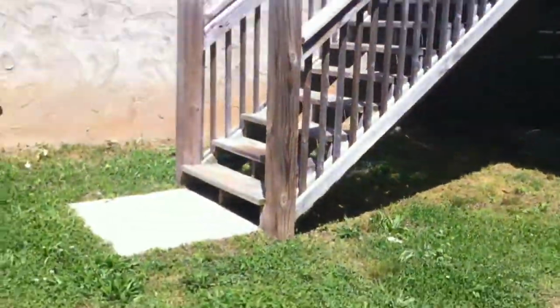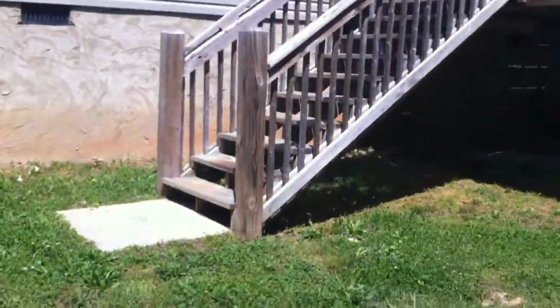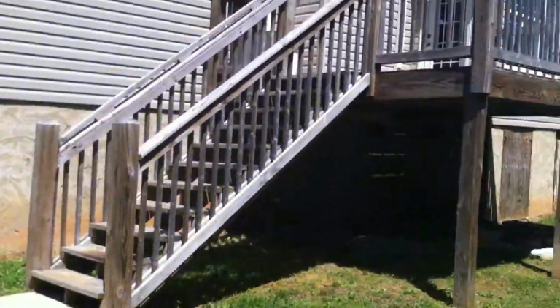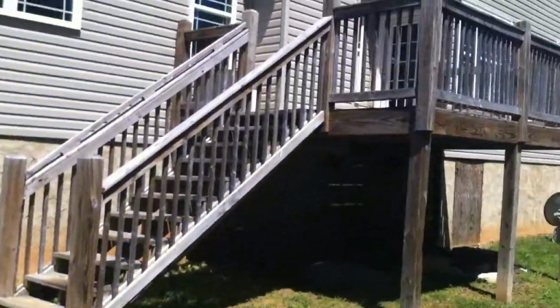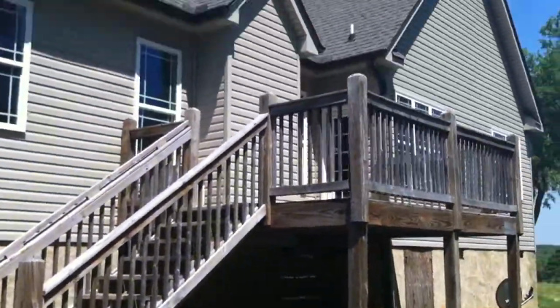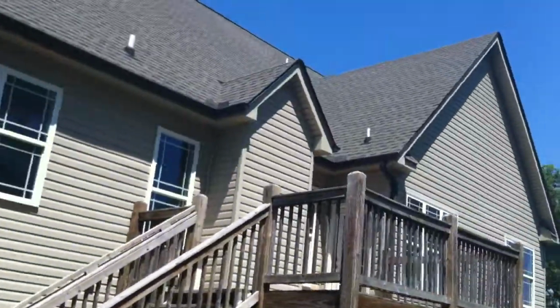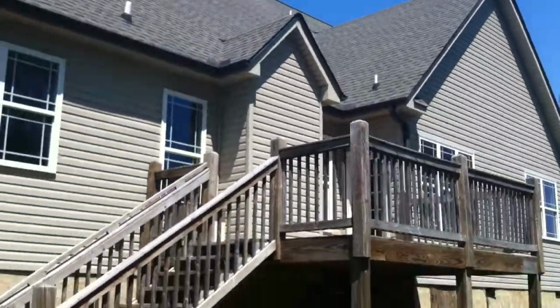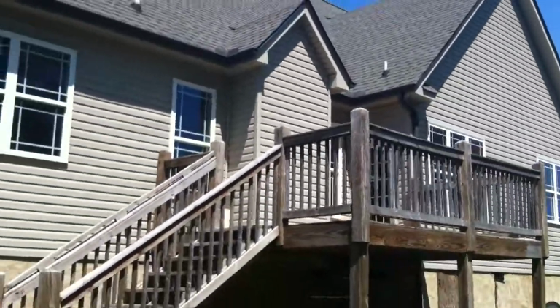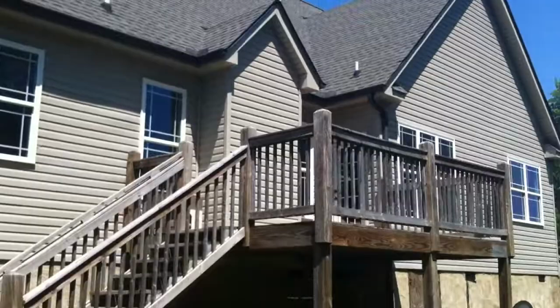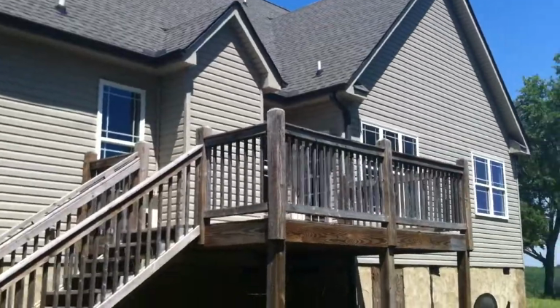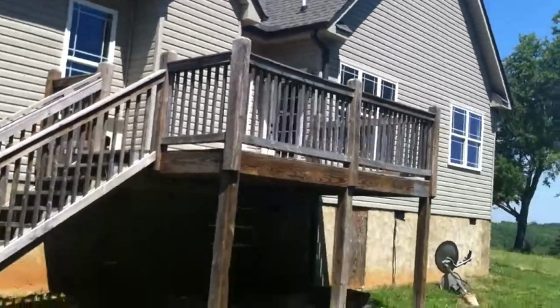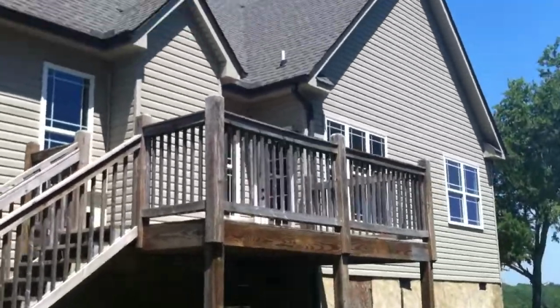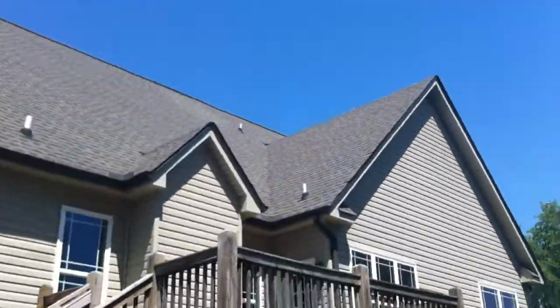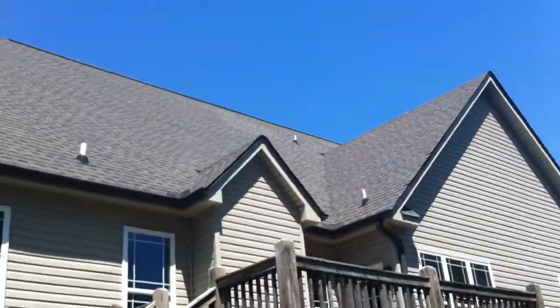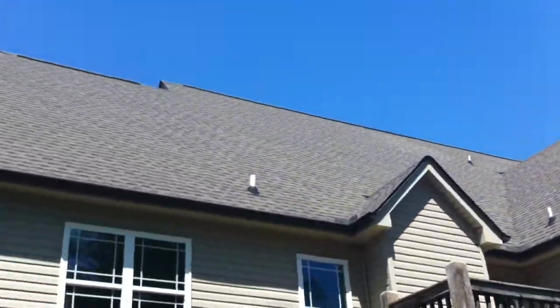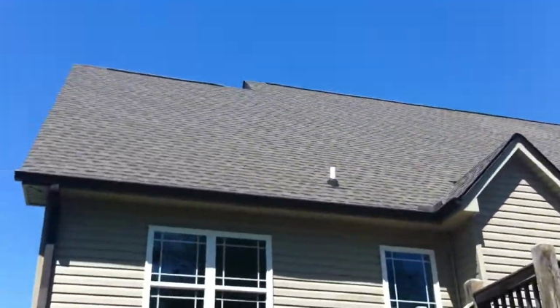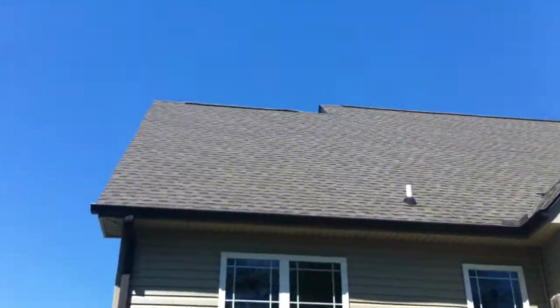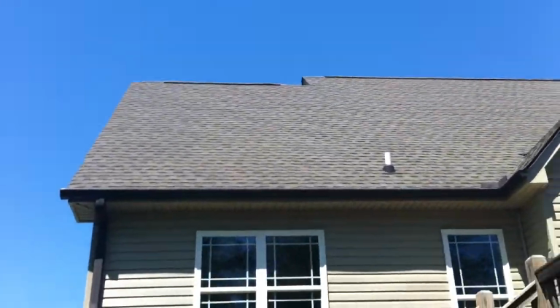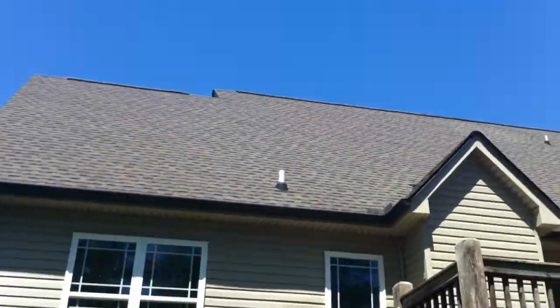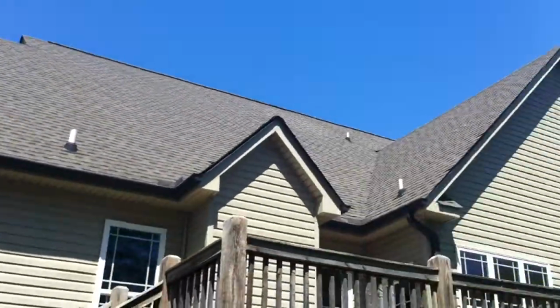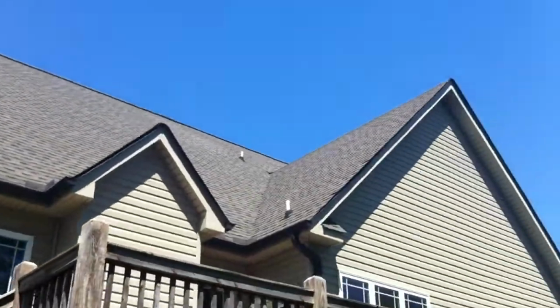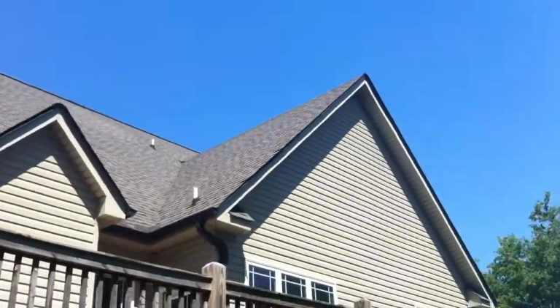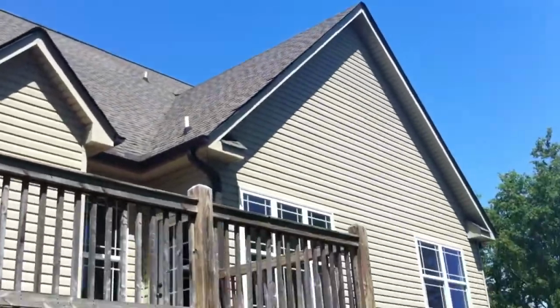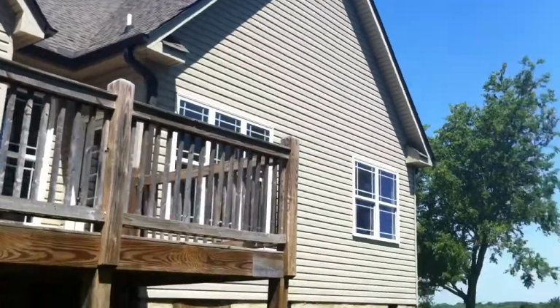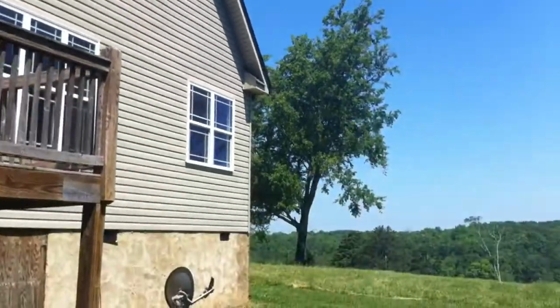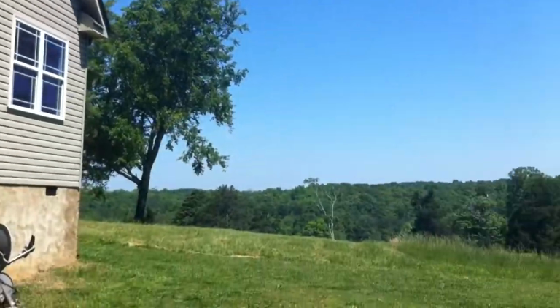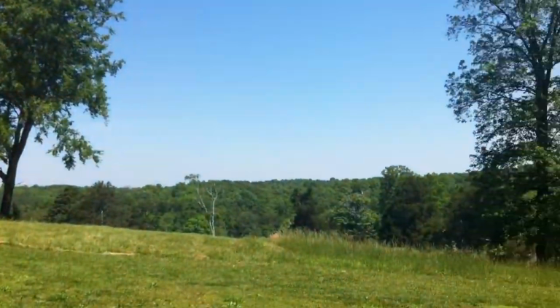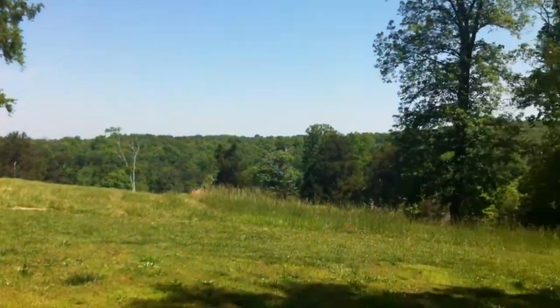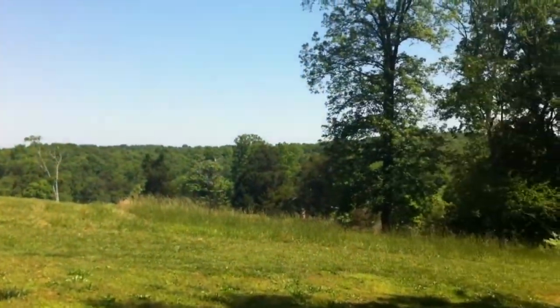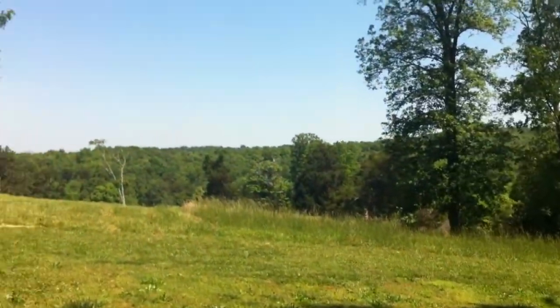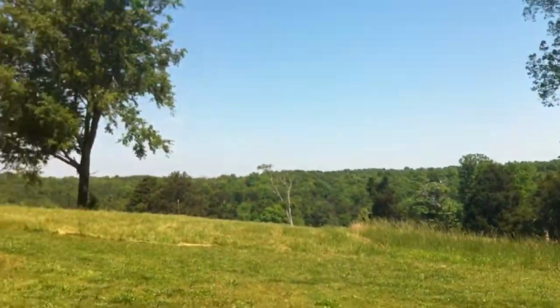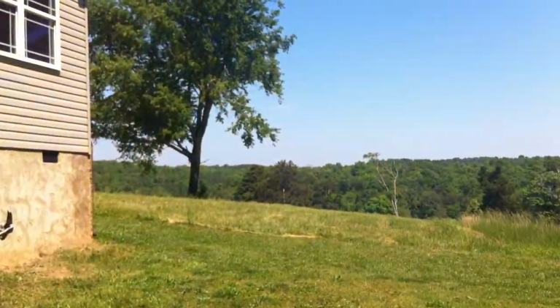In the back, there is this back deck, which is right off the kitchen. You can get a good view of the roof in the back here. Beautiful views from all around the house.